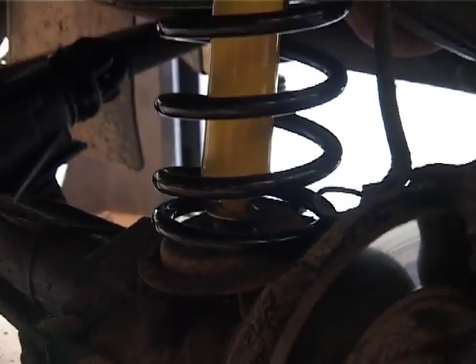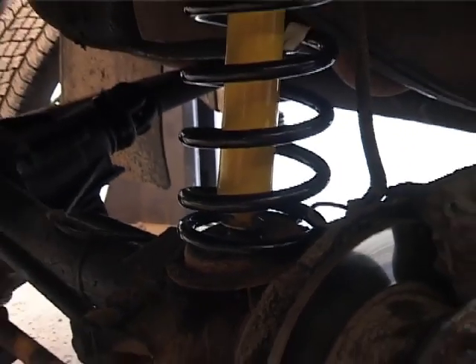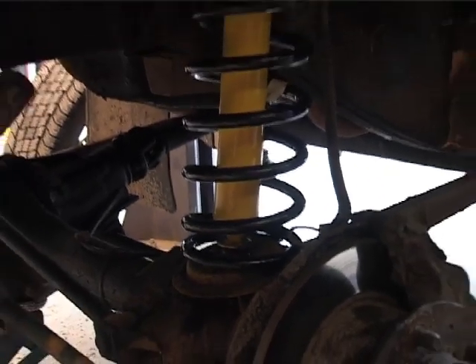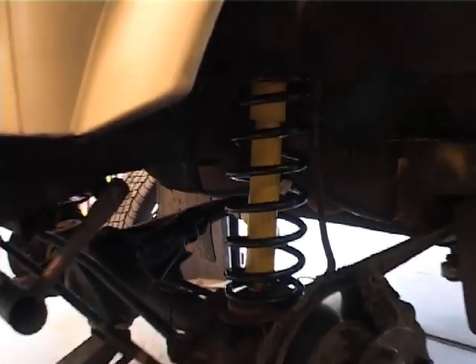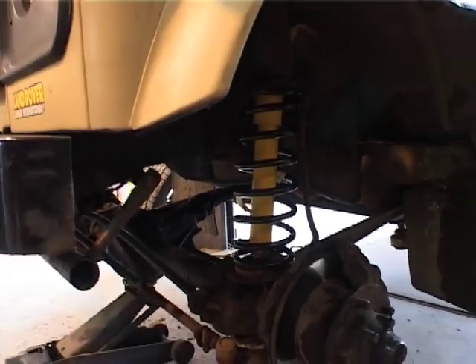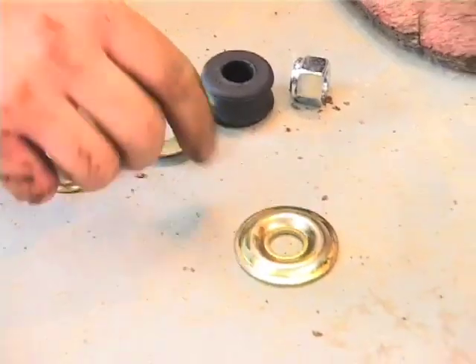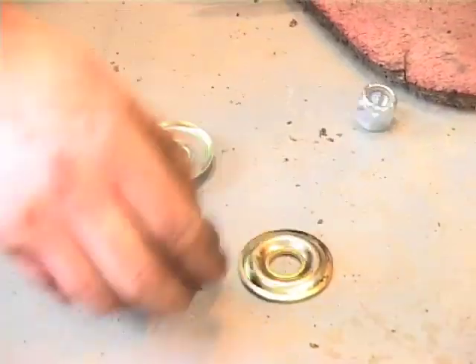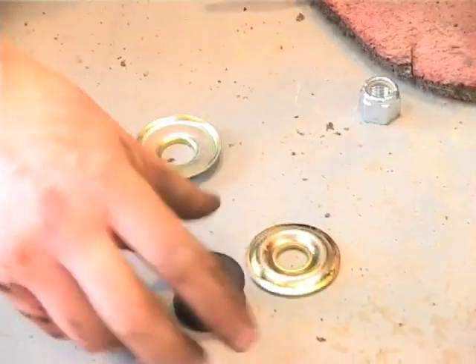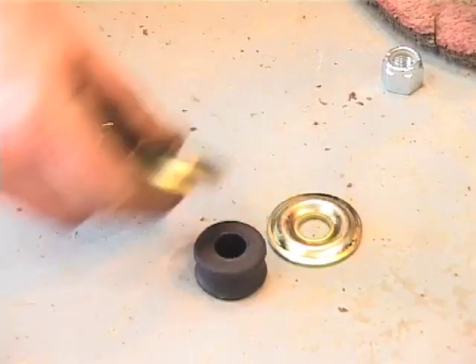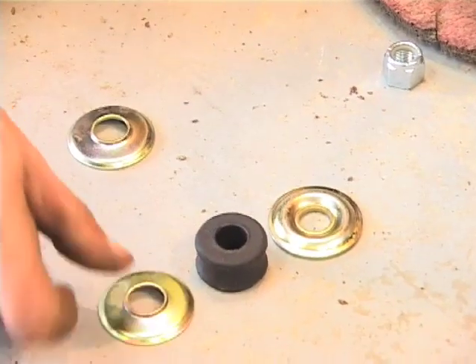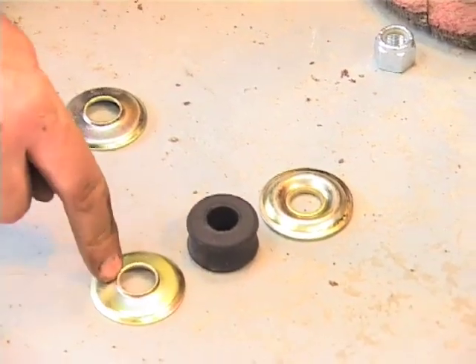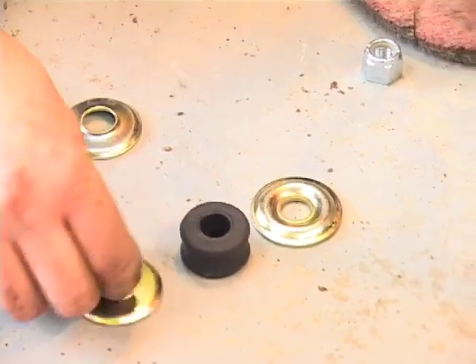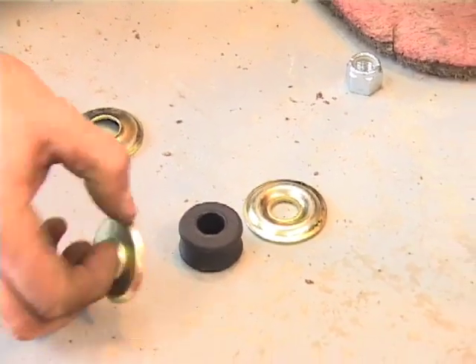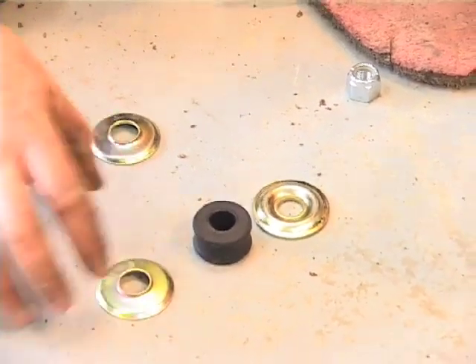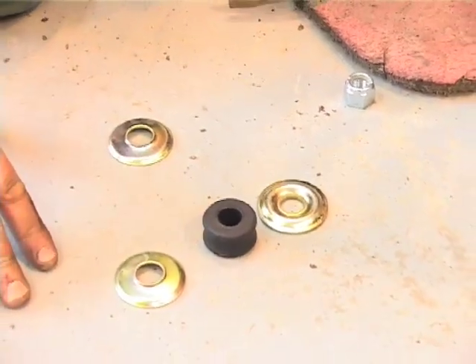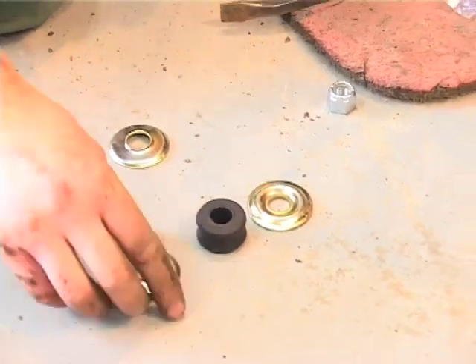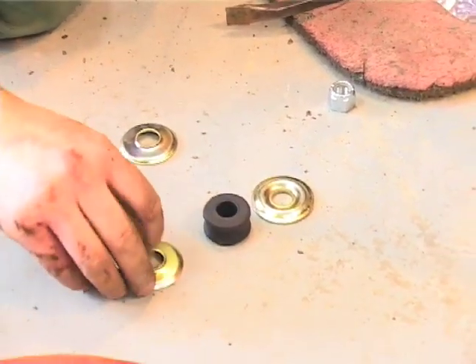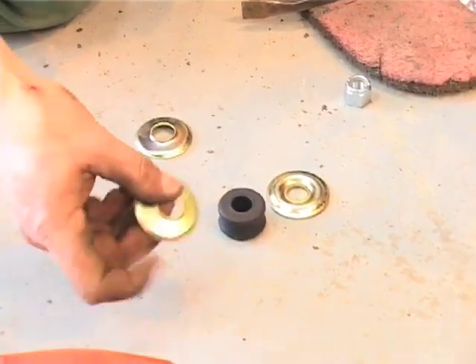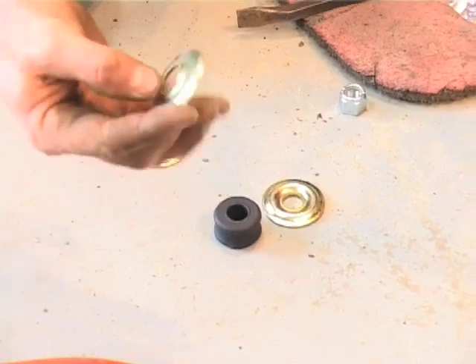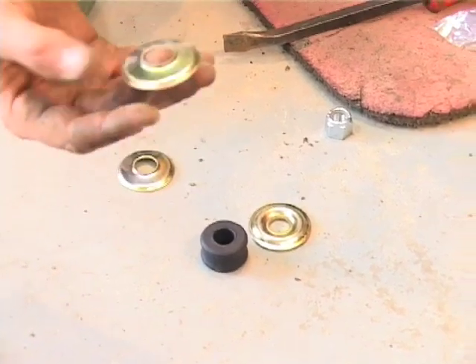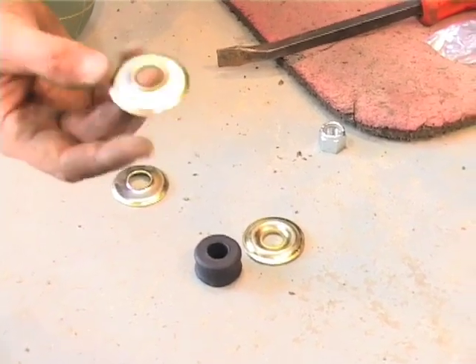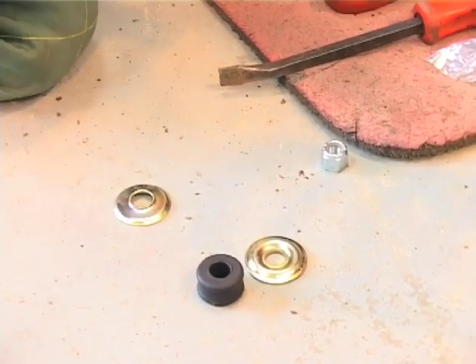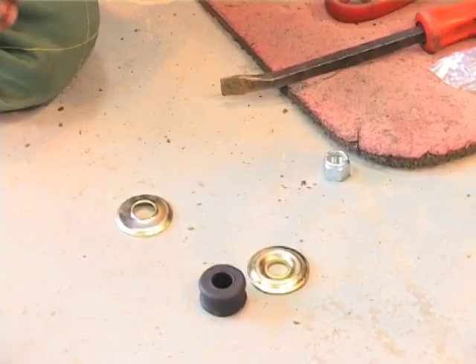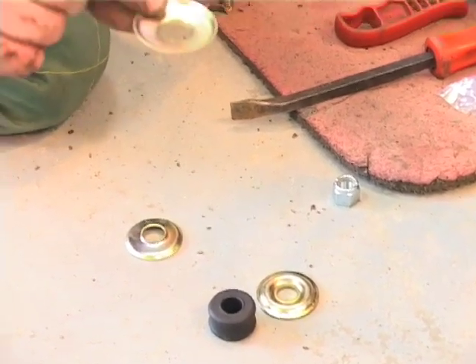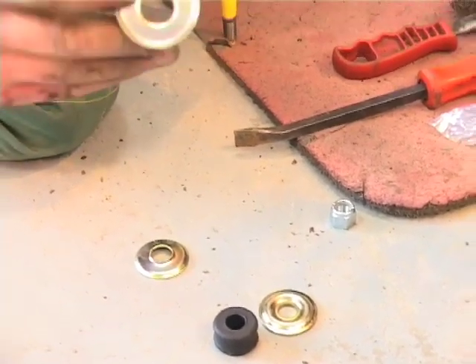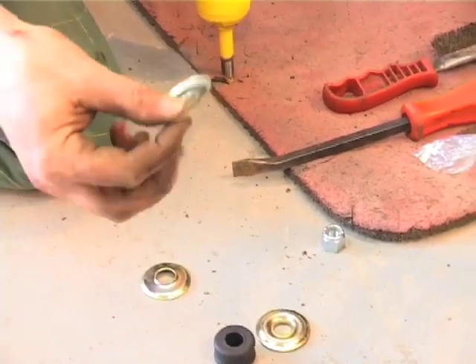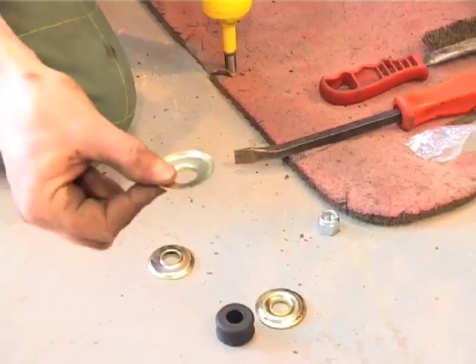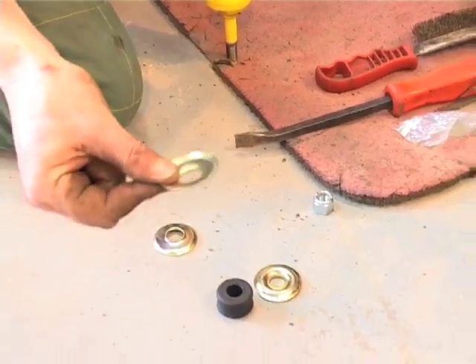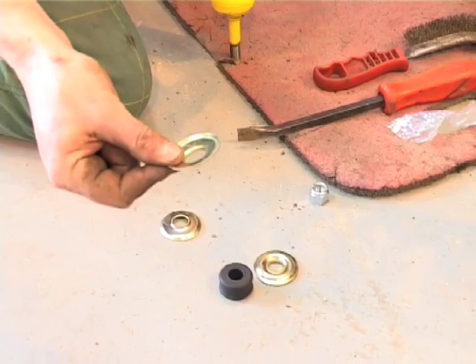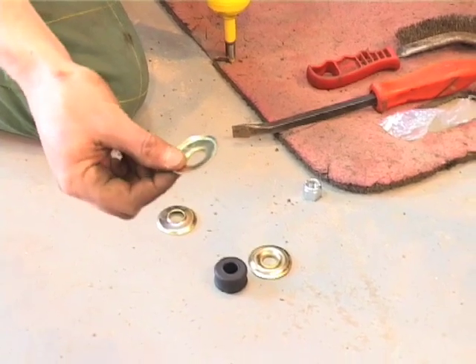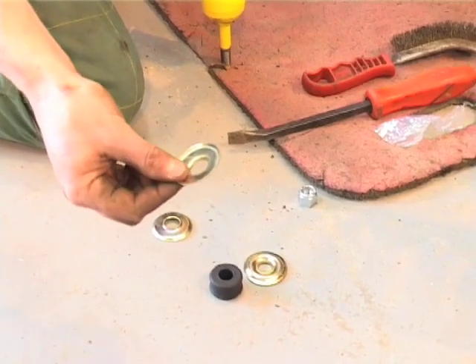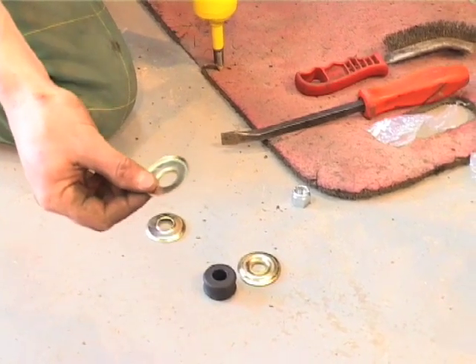Now I'll do the other side. The base washer, bush, then the top washer — or bottom washer depending on which way up. That basically locates it in the turret or in the actual axle, and this basically stops the movement forward and back and centralises it in there.